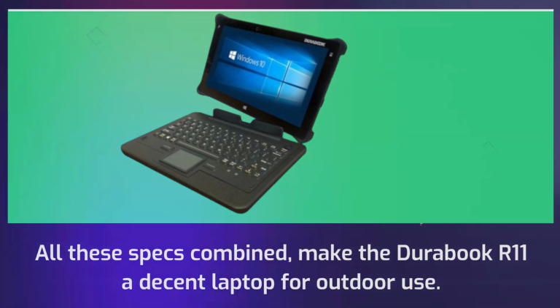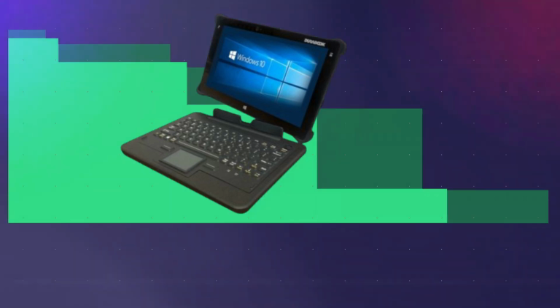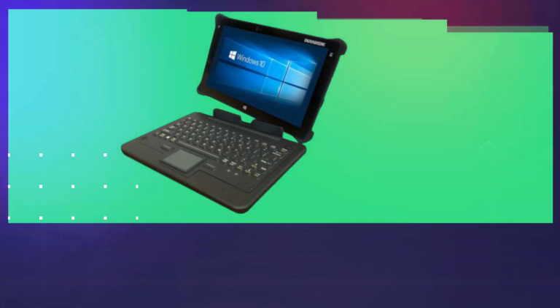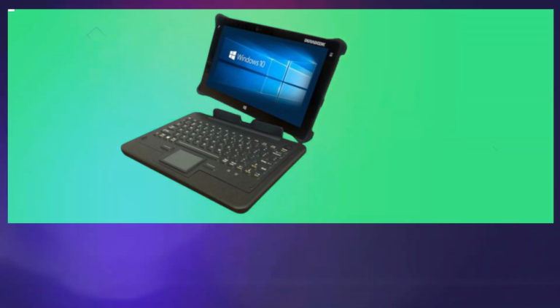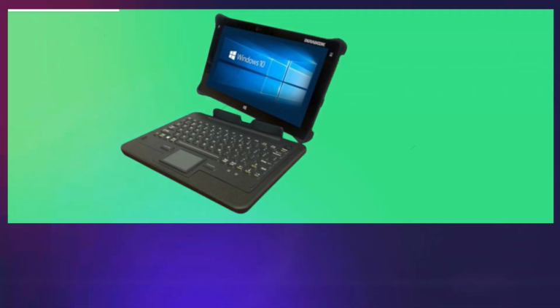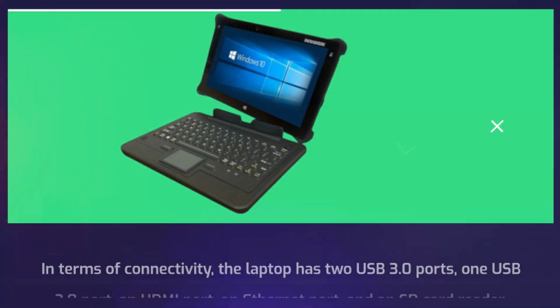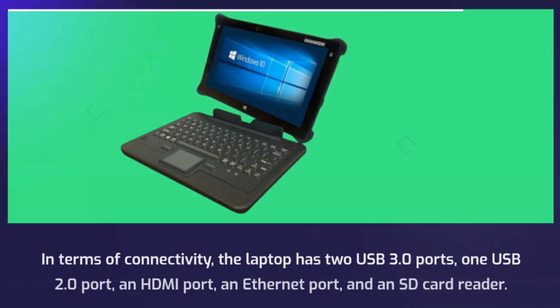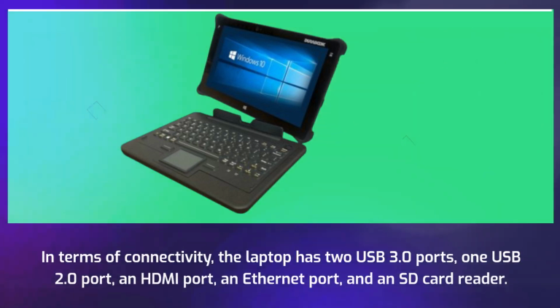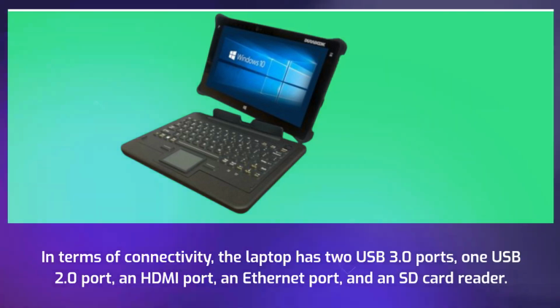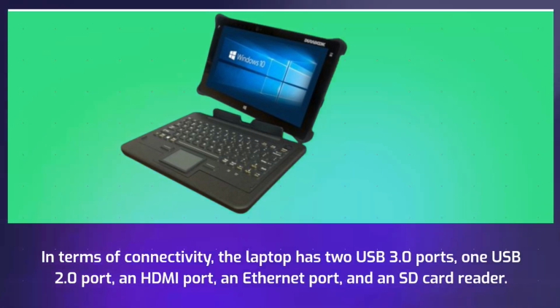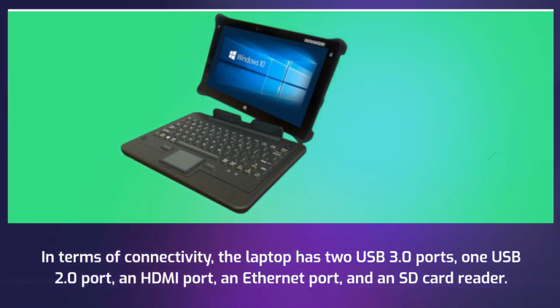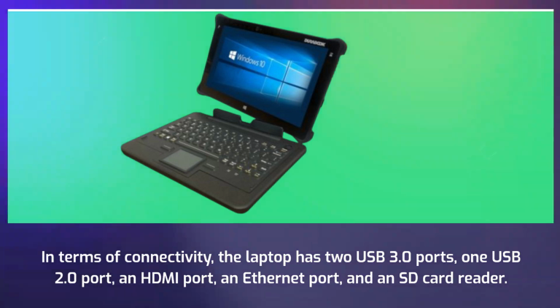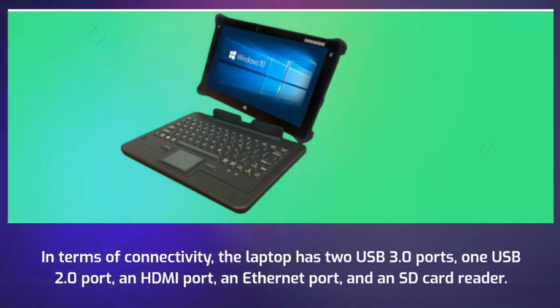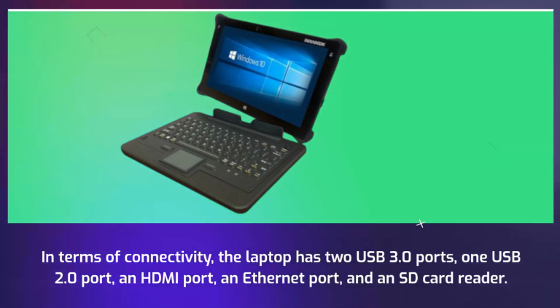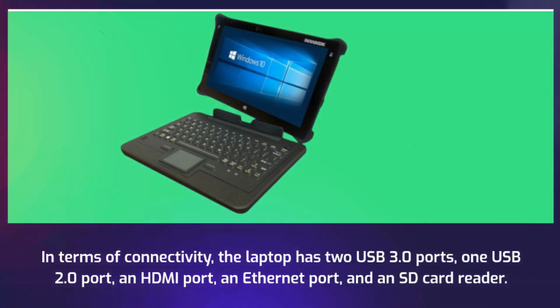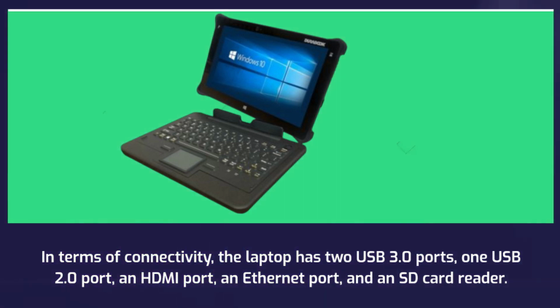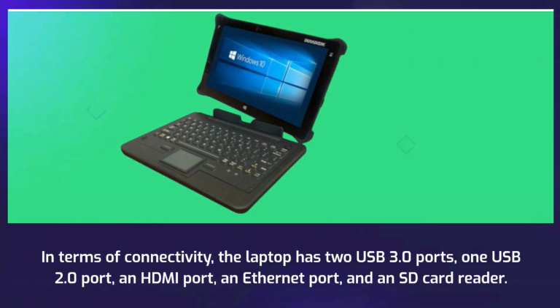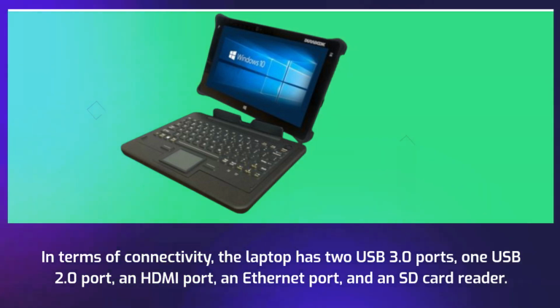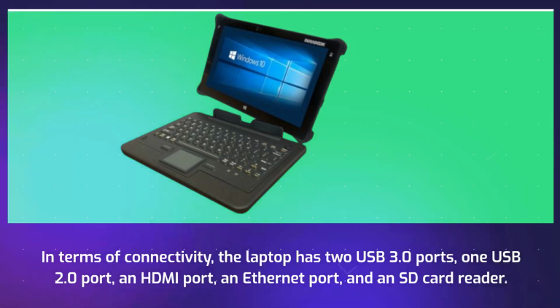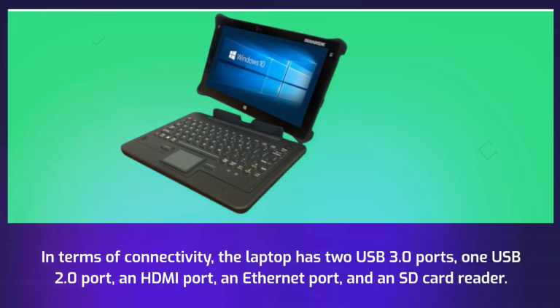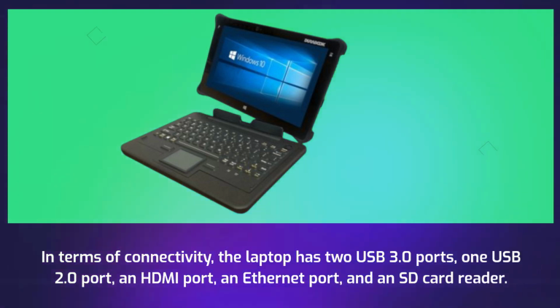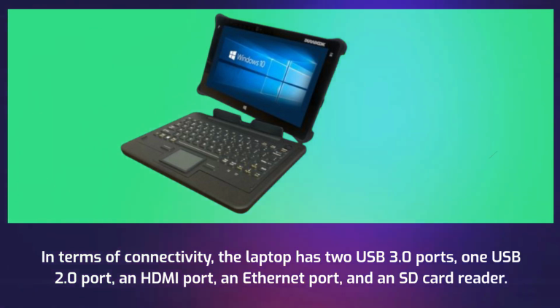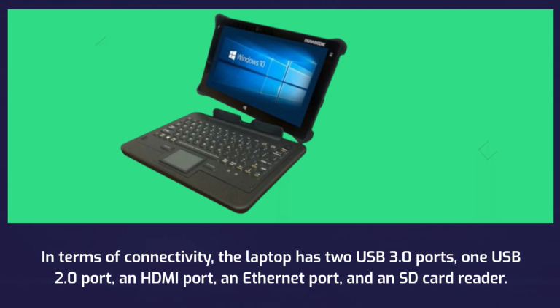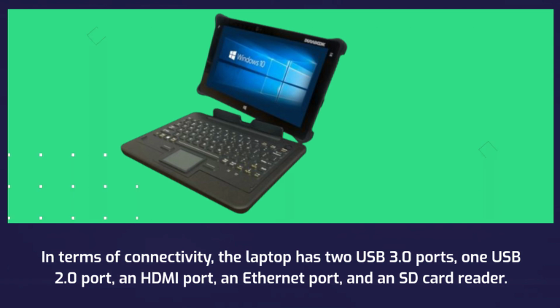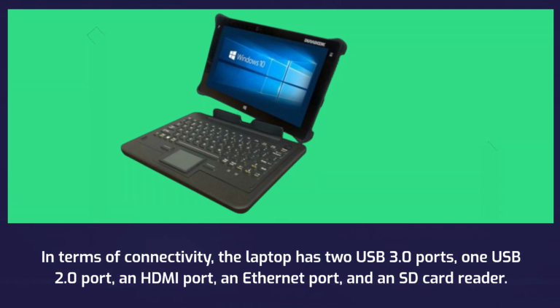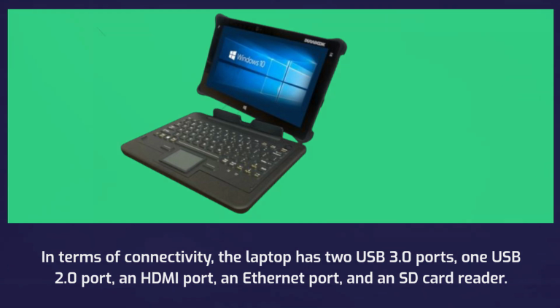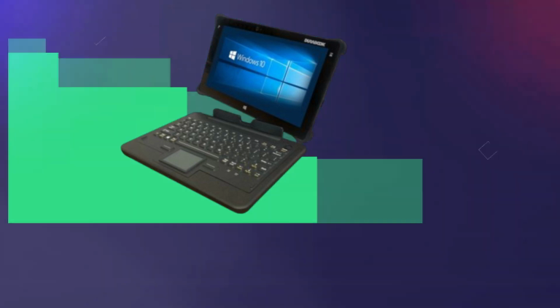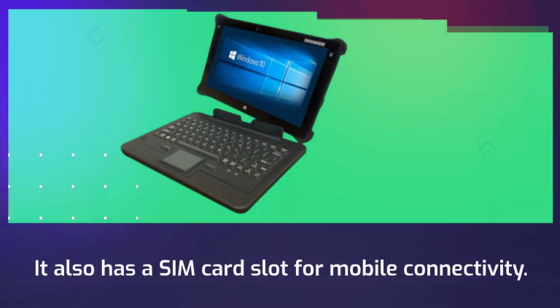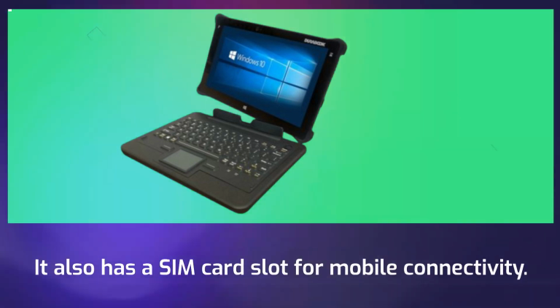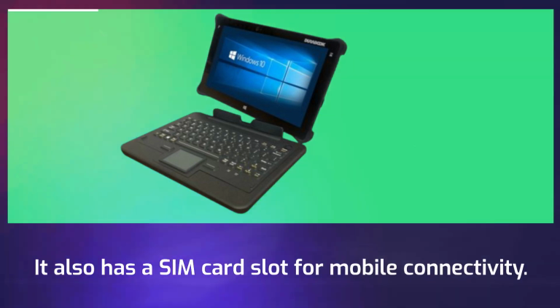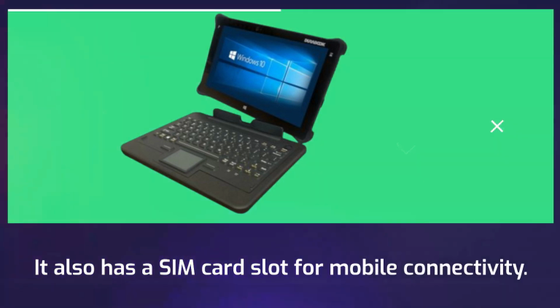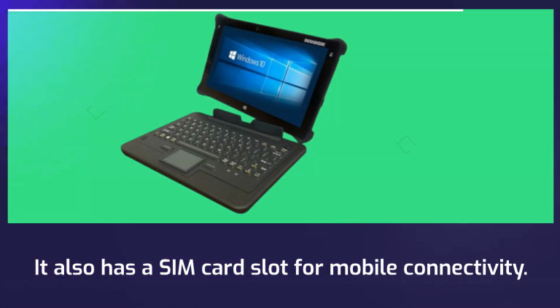In terms of connectivity, the laptop has two USB 3.0 ports, one USB 2.0 port, an HDMI port, an Ethernet port, and an SD card reader. It also has a SIM card slot for mobile connectivity.